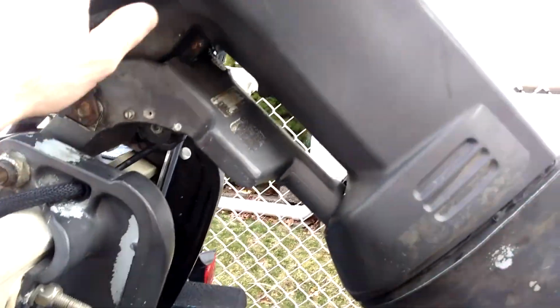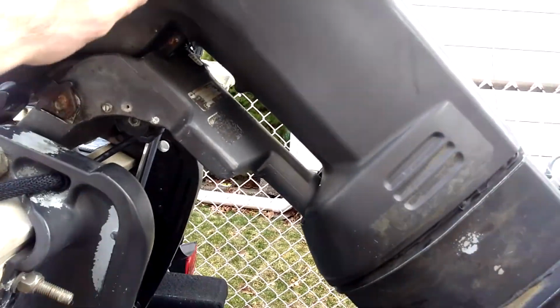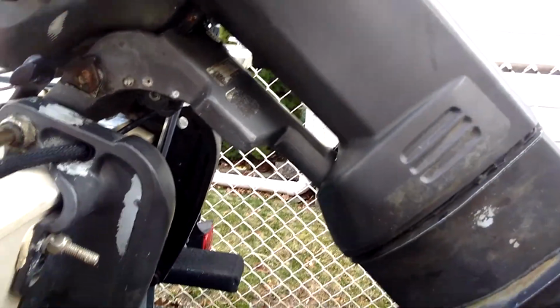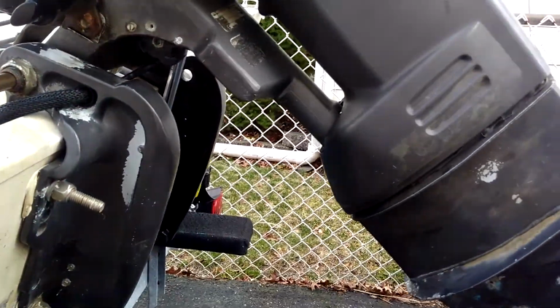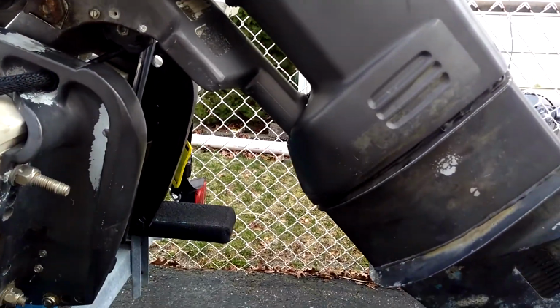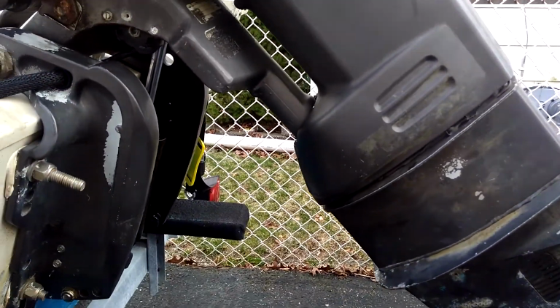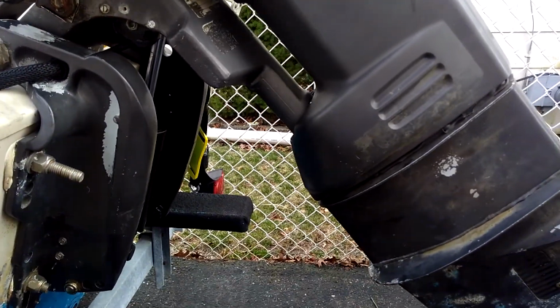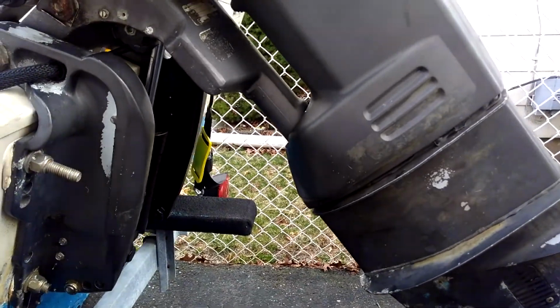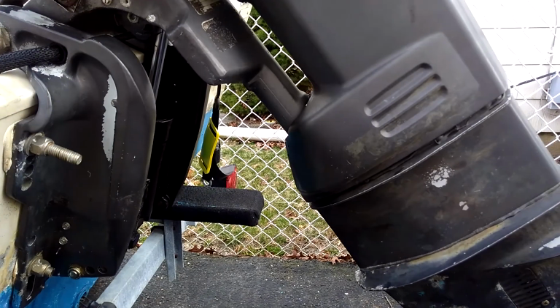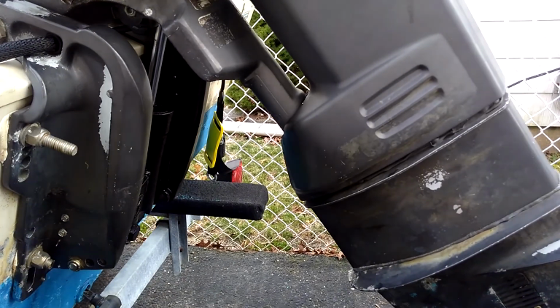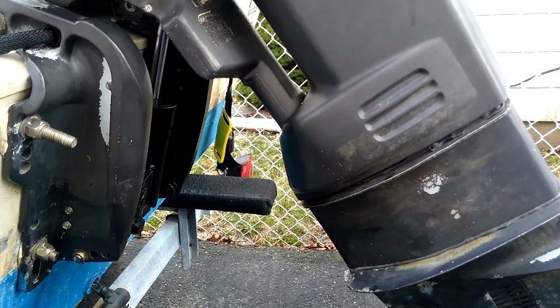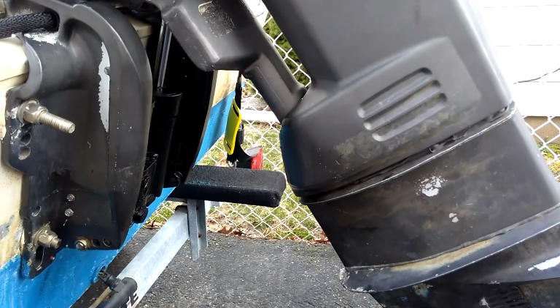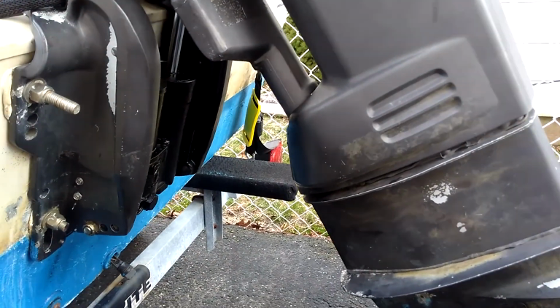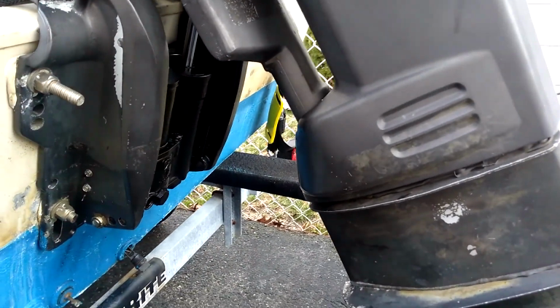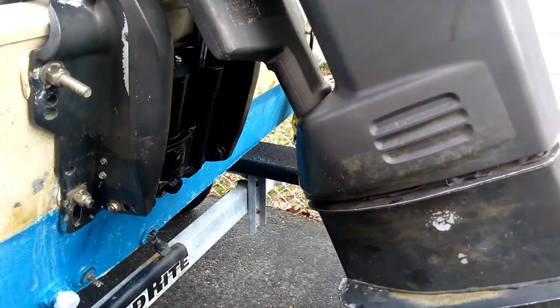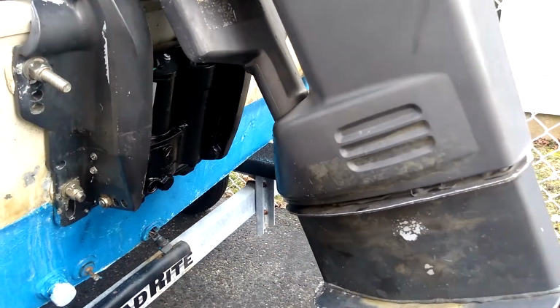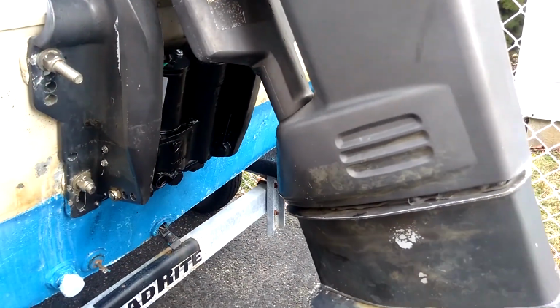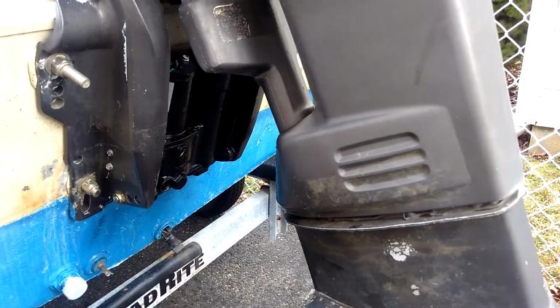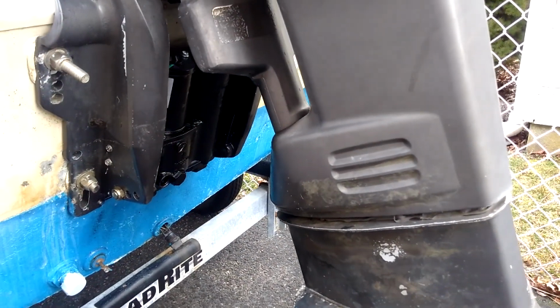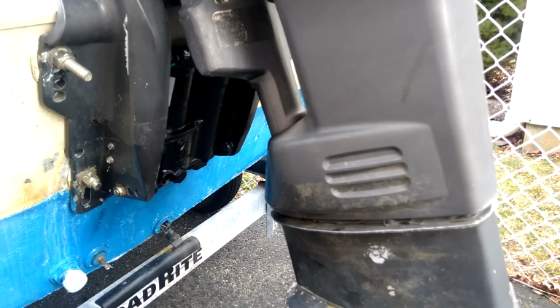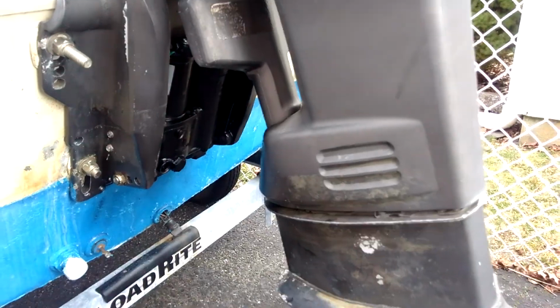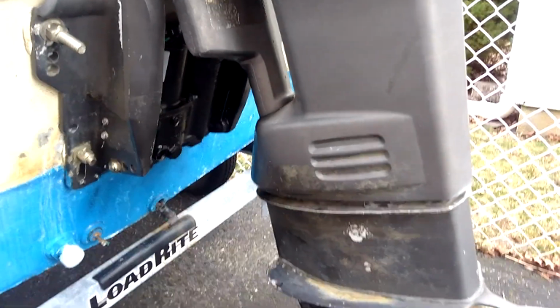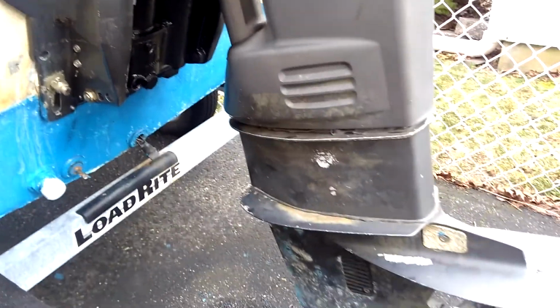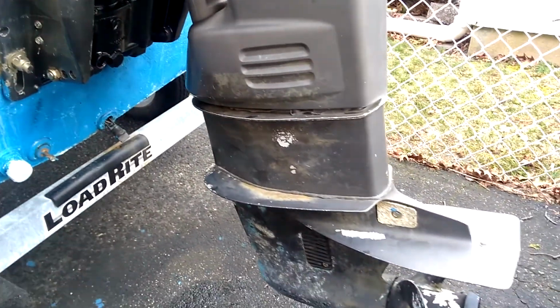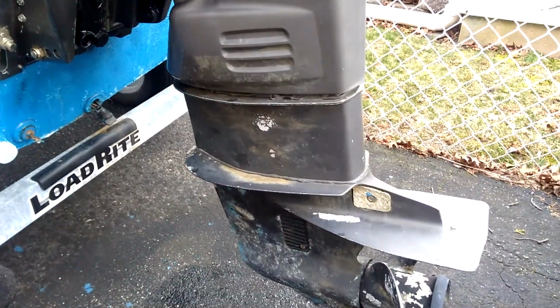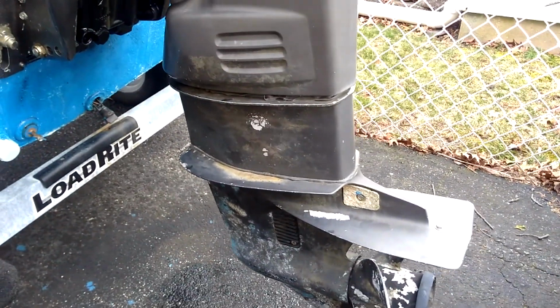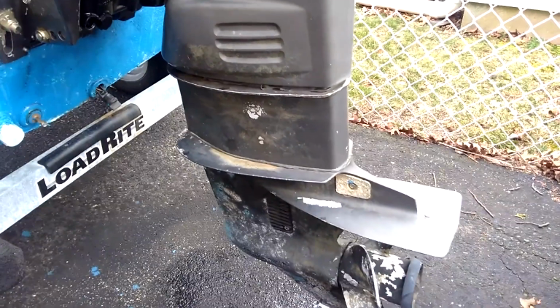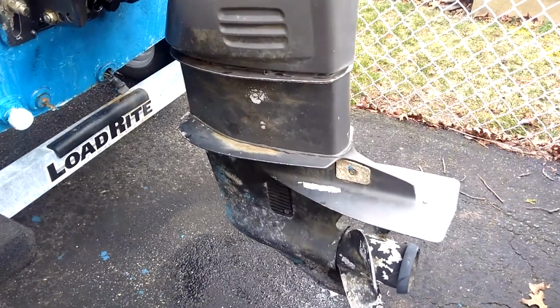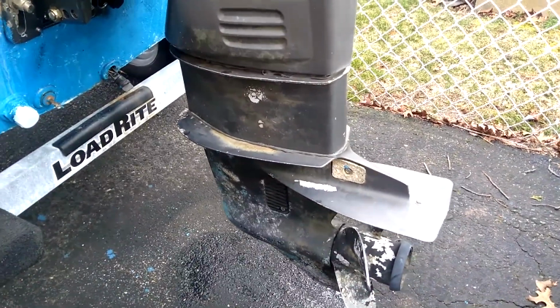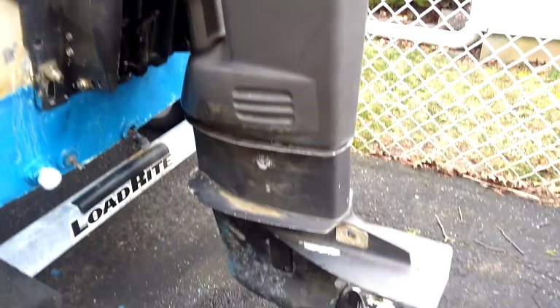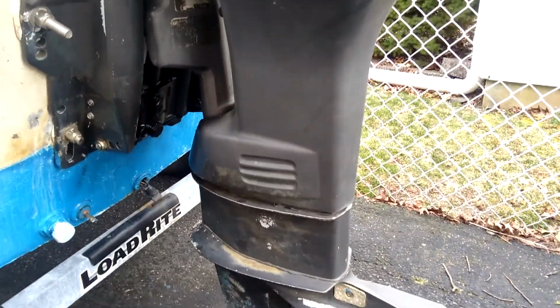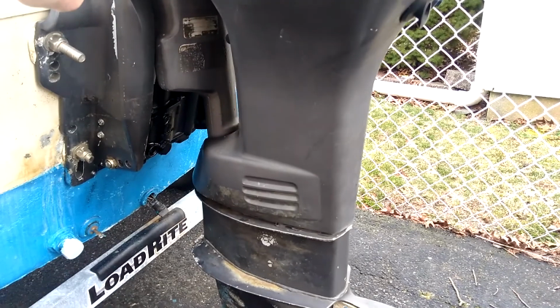On to bigger and better things. The fluid in there — I got just some power trim fluid. It's a little bit aerated right now, but it'll chill out in a little while.